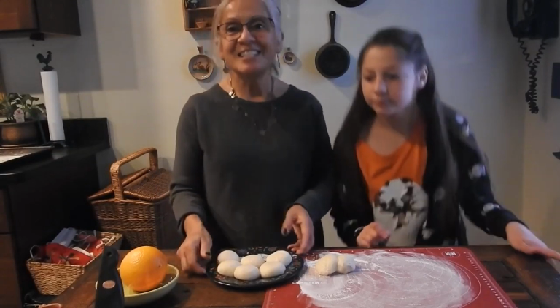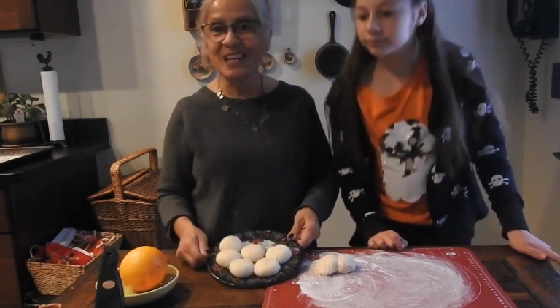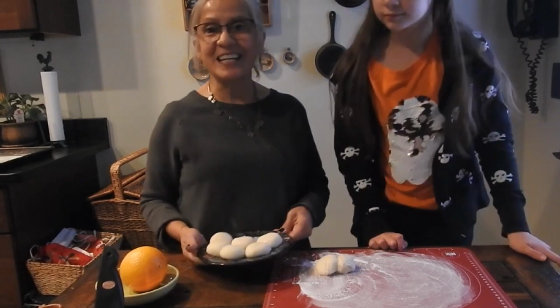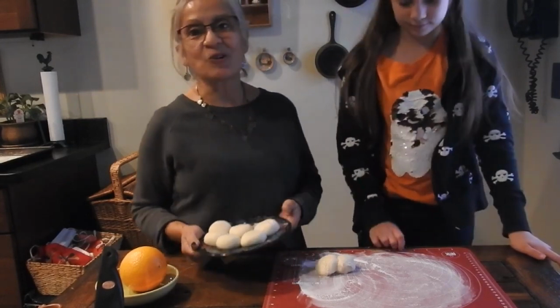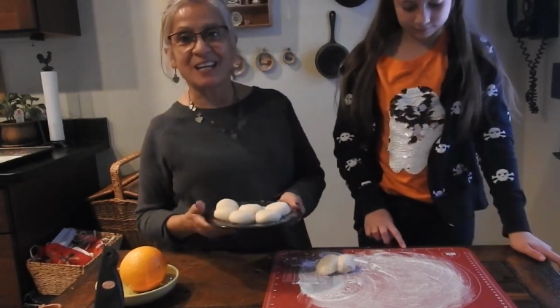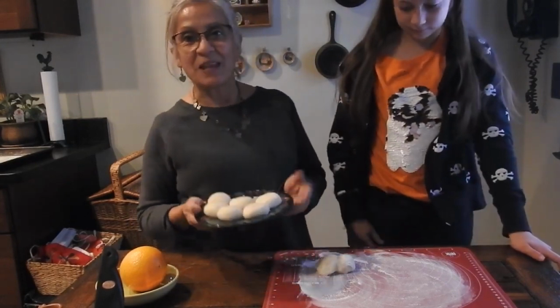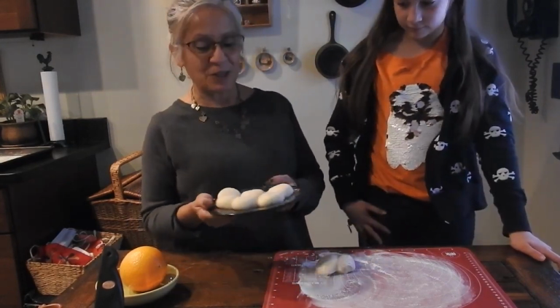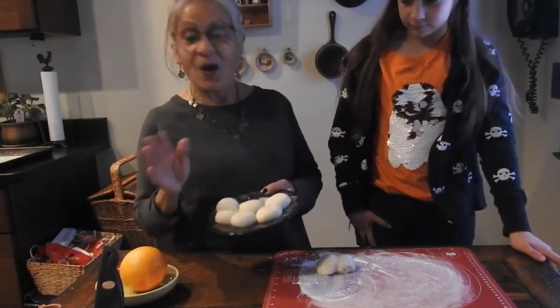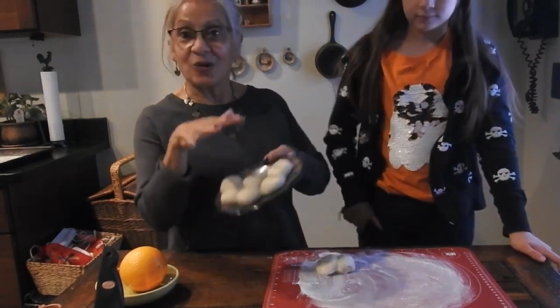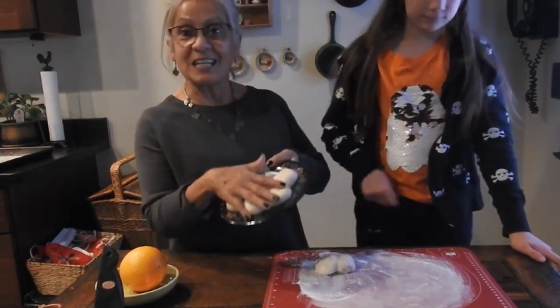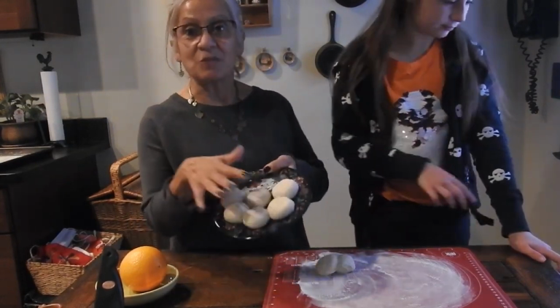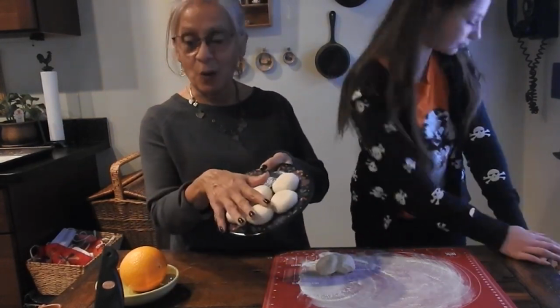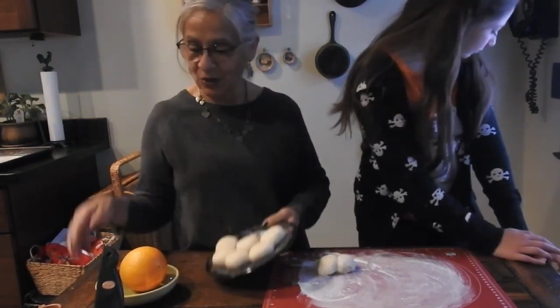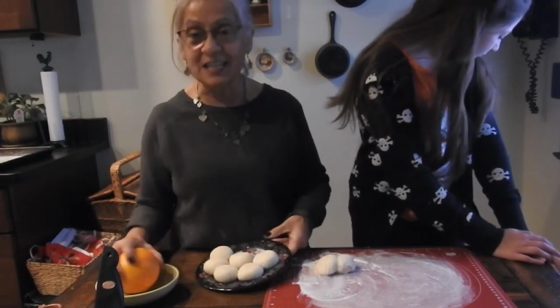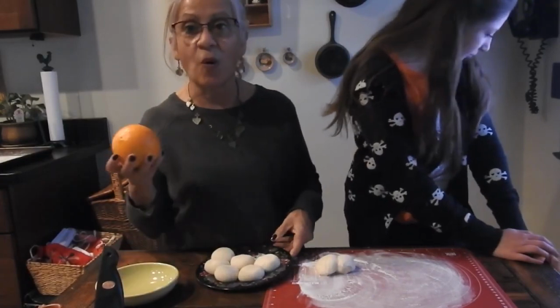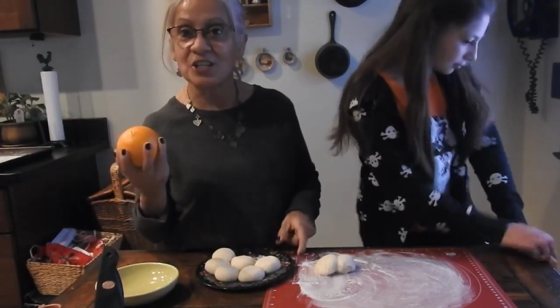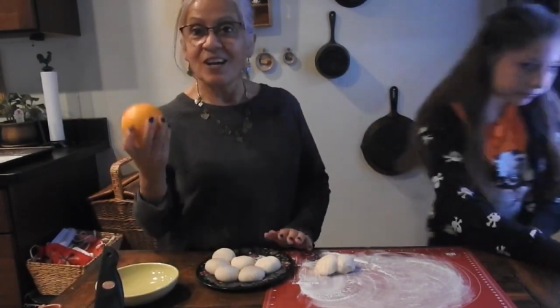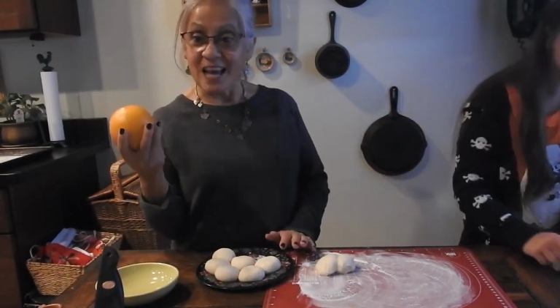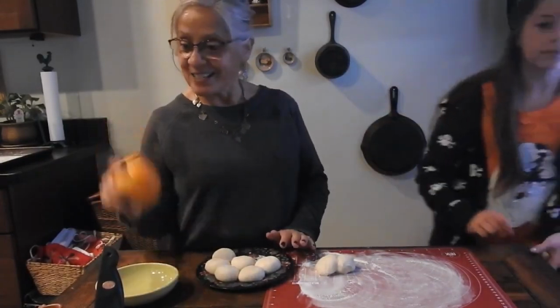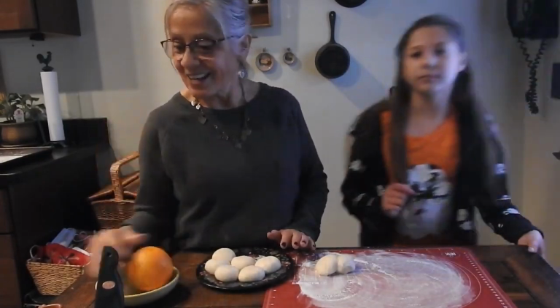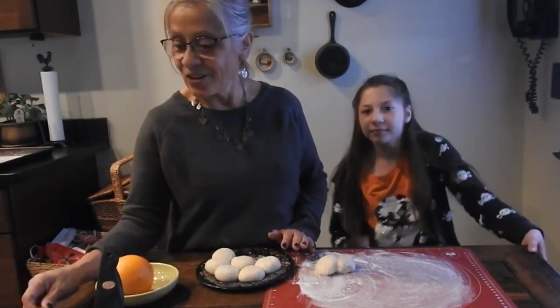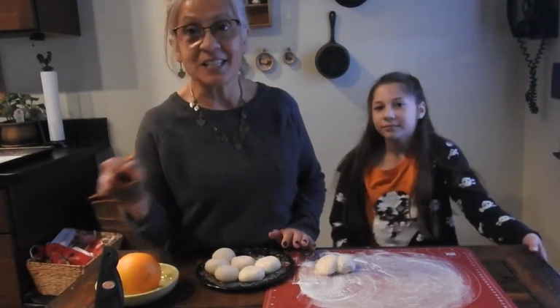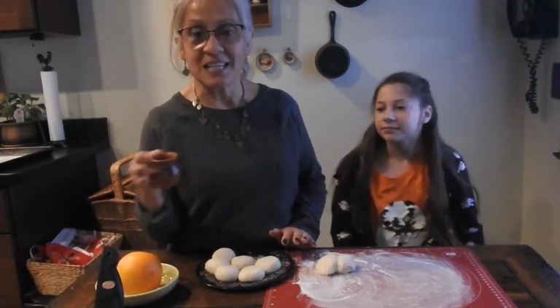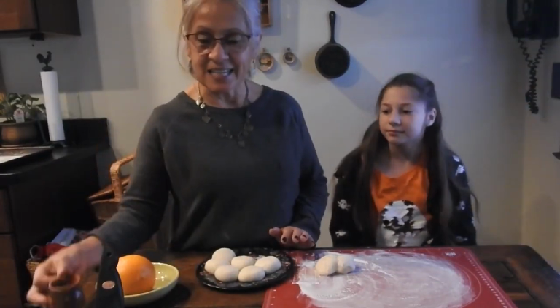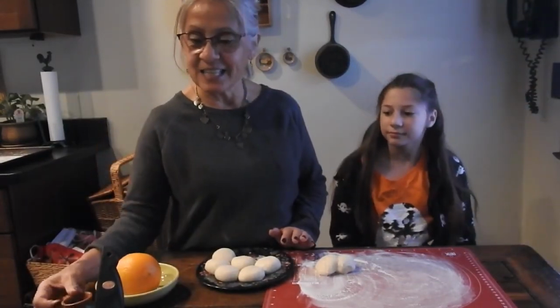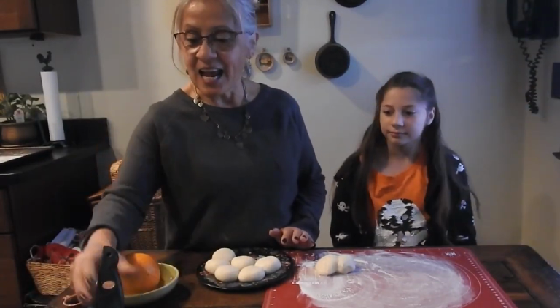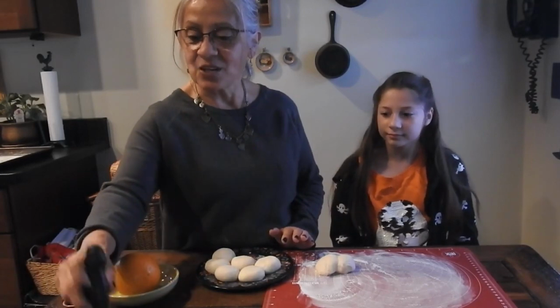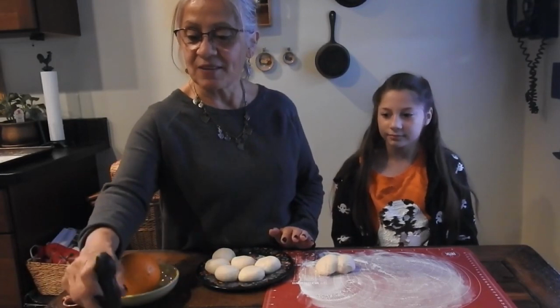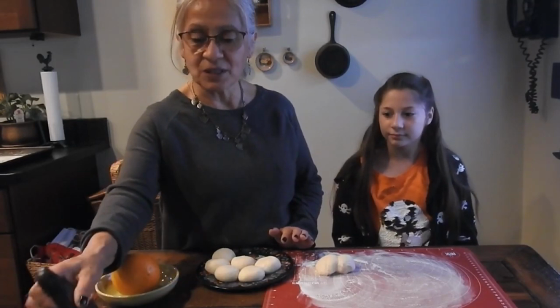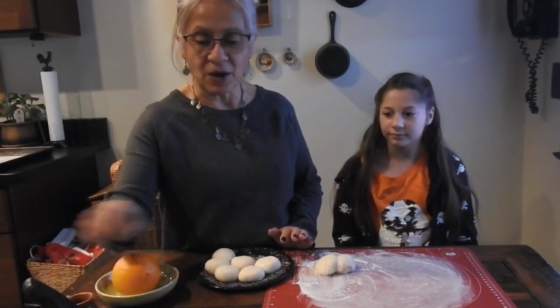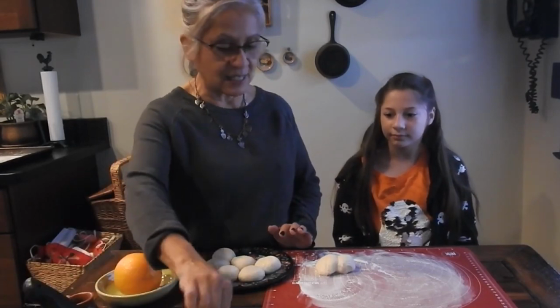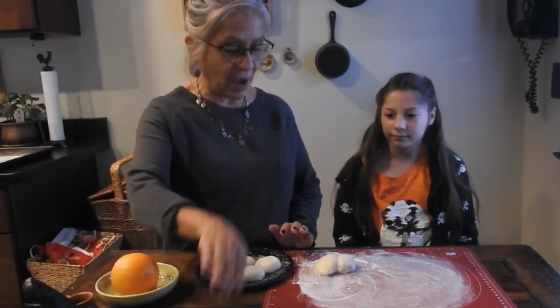Some of the ingredients that you're going to need for pan de muerto: you're going to need some dough, some orange zest, some anise seeds, and we have some melted butter and some flour.